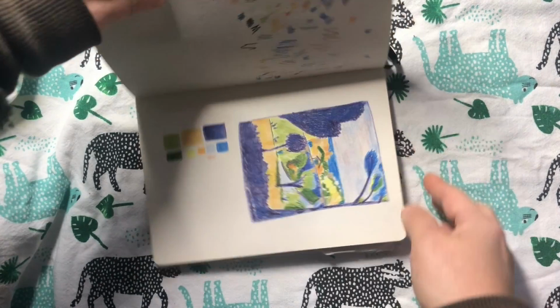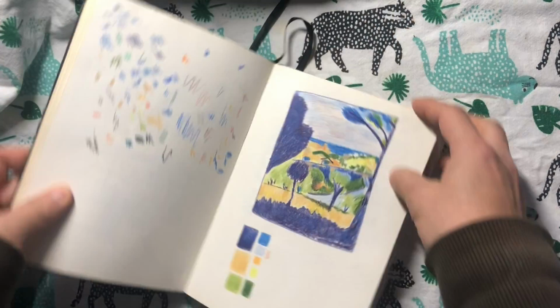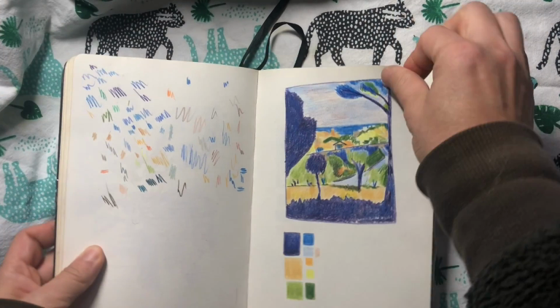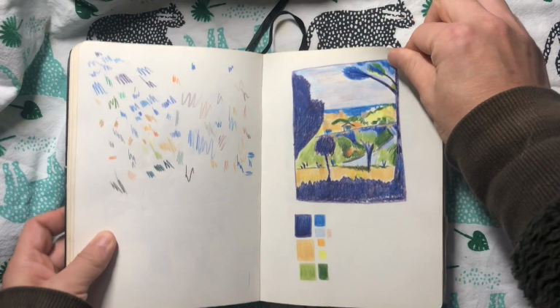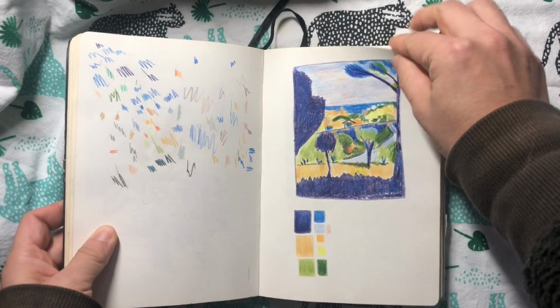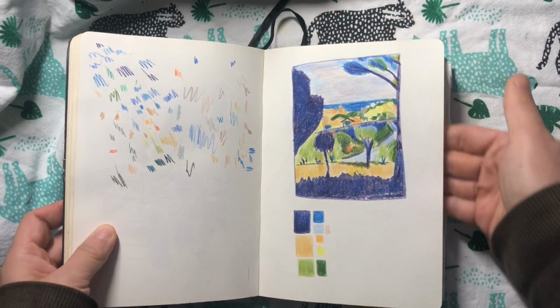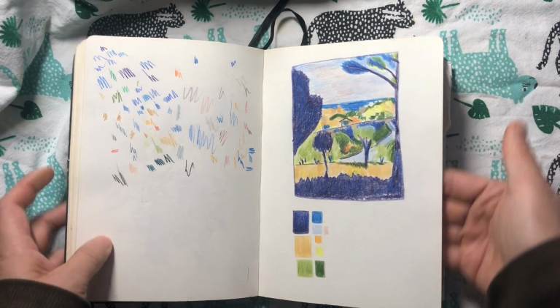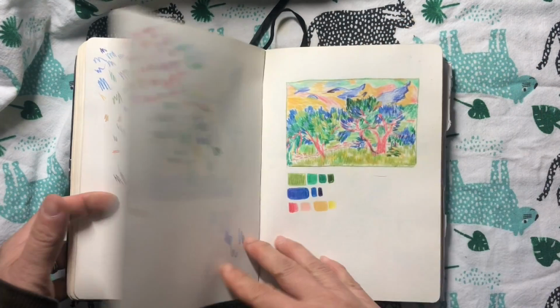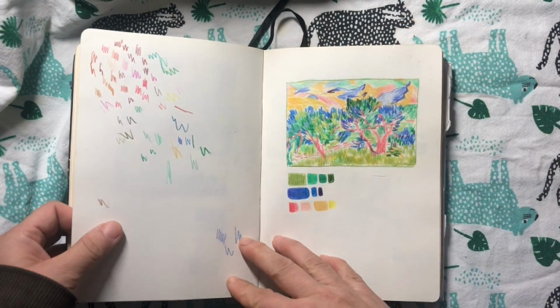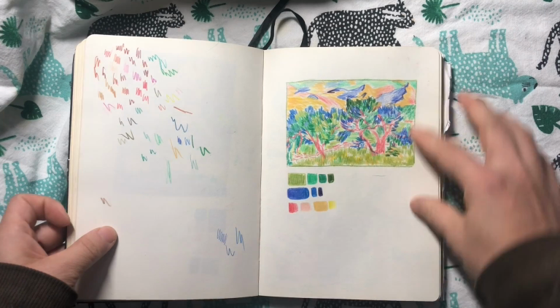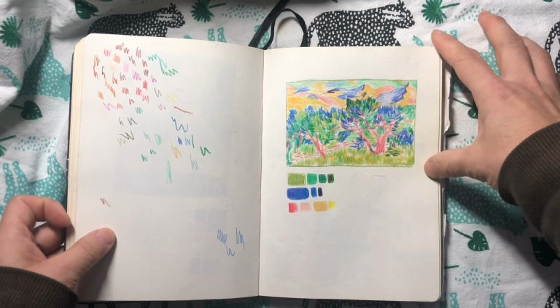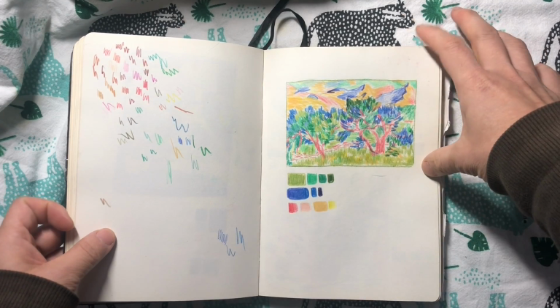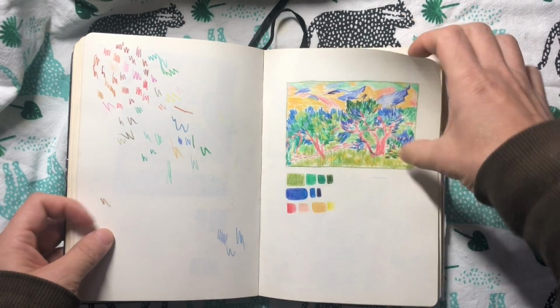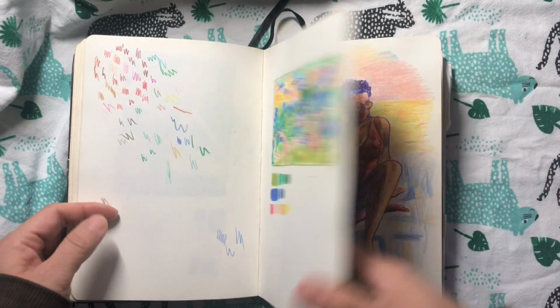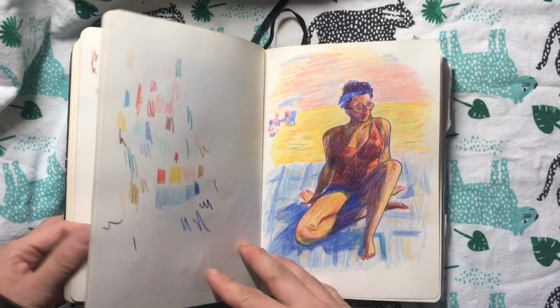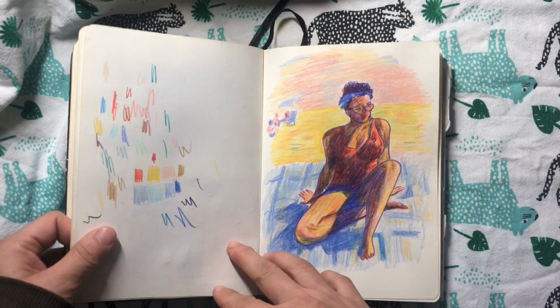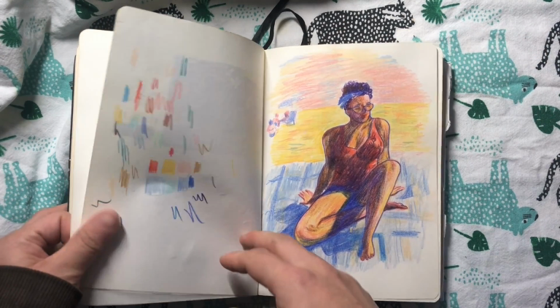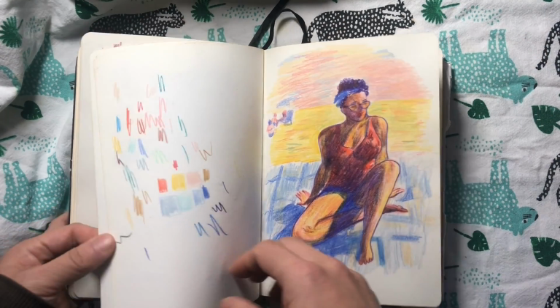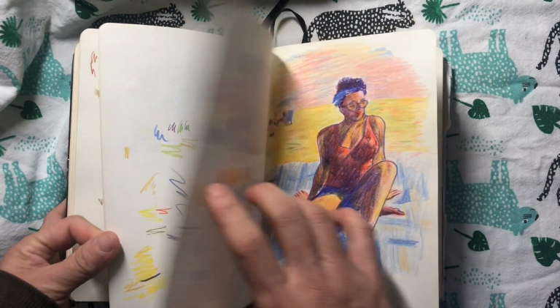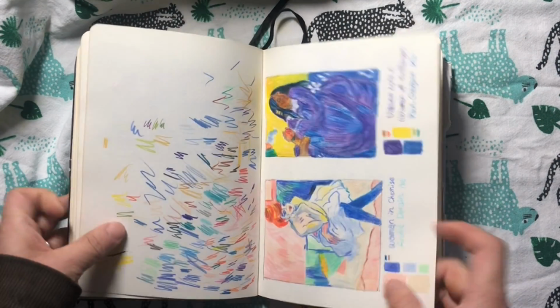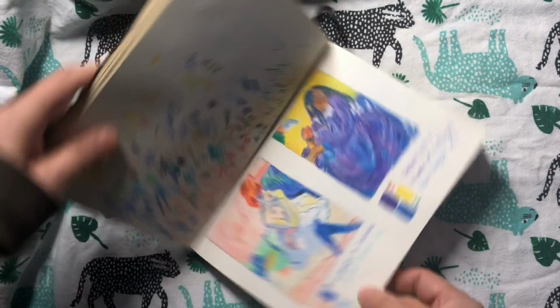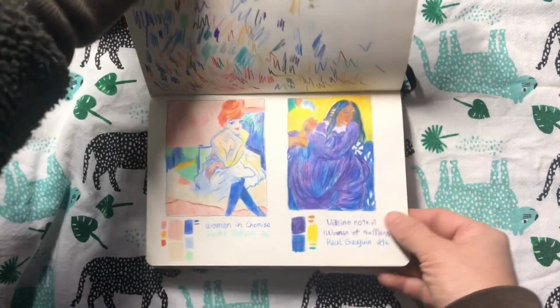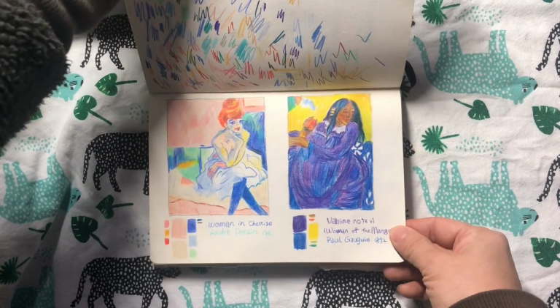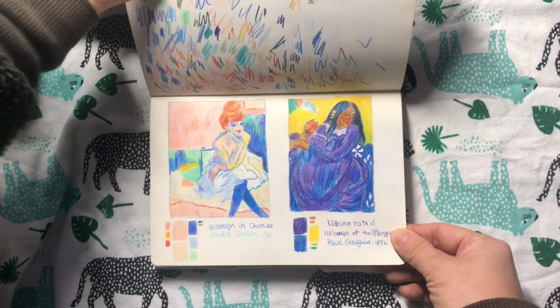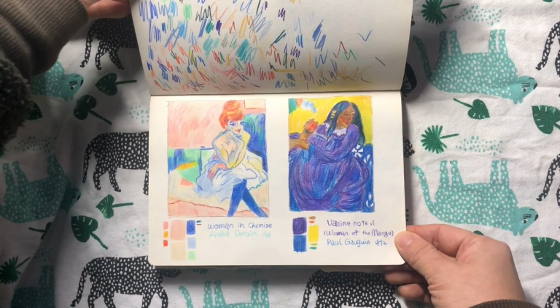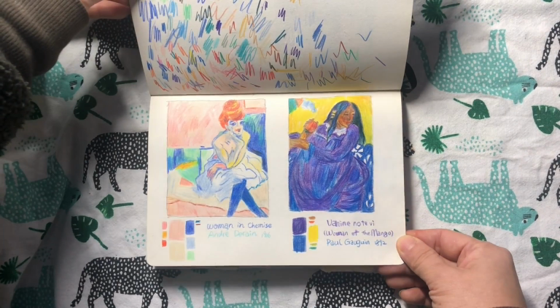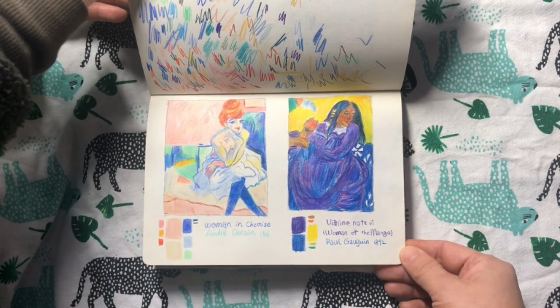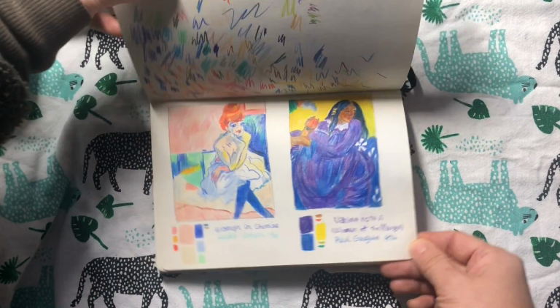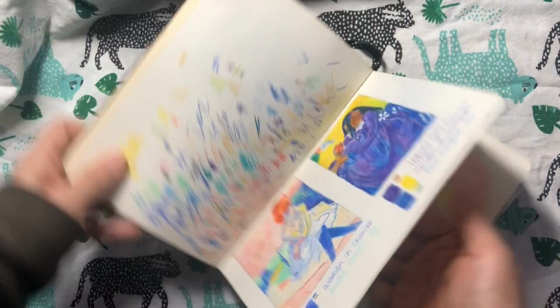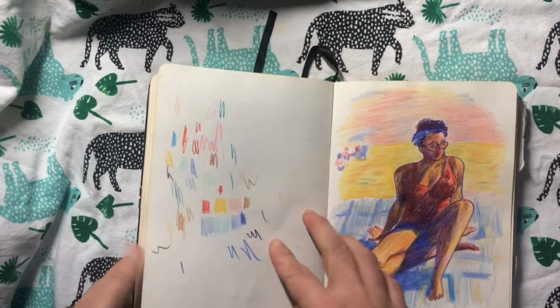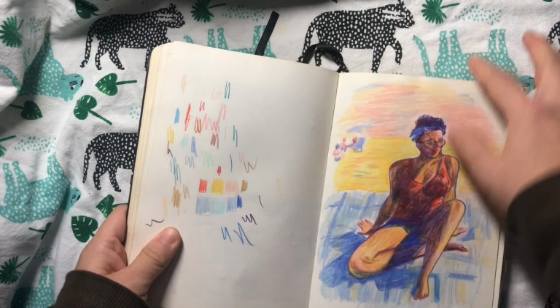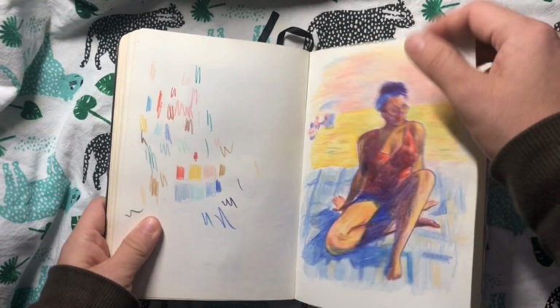I was studying some master paintings about their colors — how they use colors and the color combinations on their color palettes. I found it very useful so I can apply it to my own work.